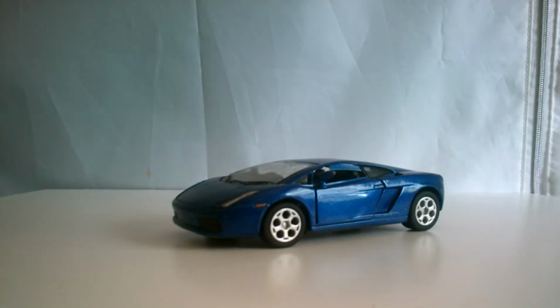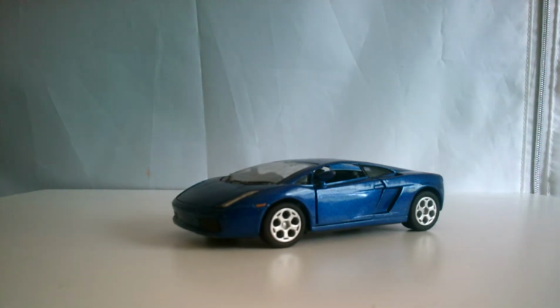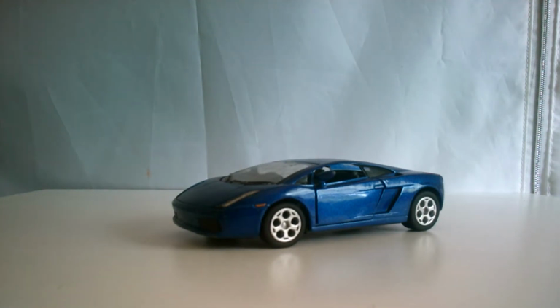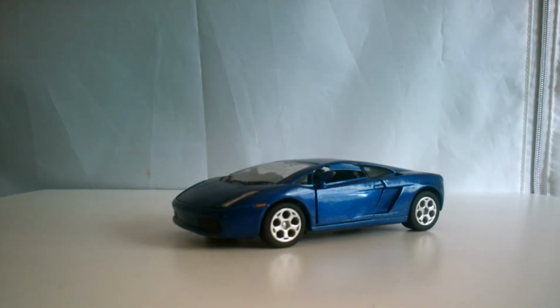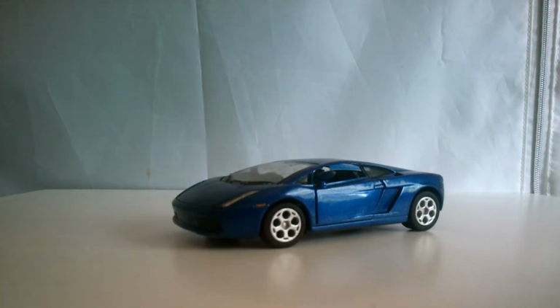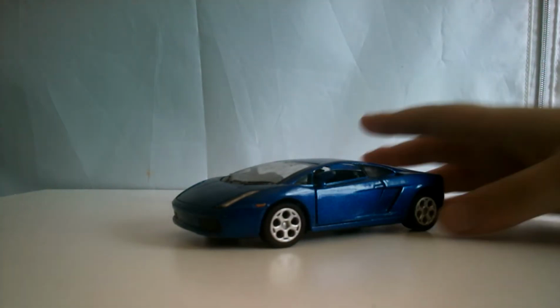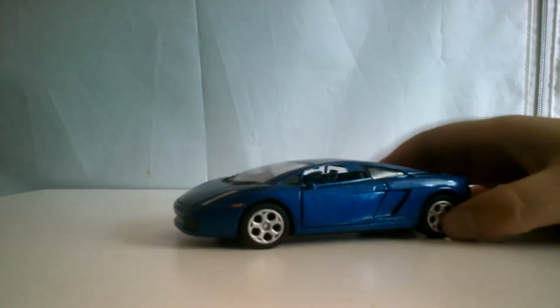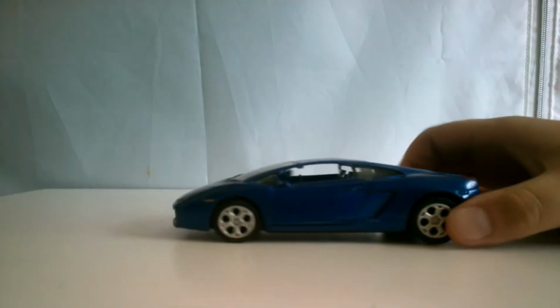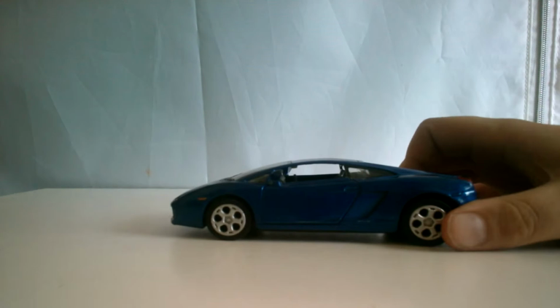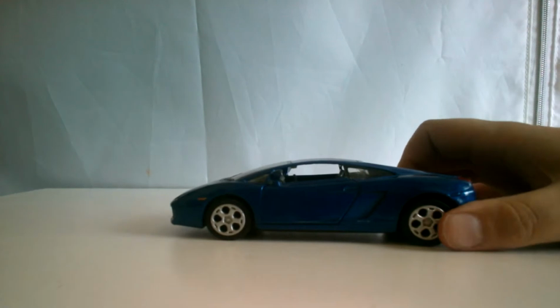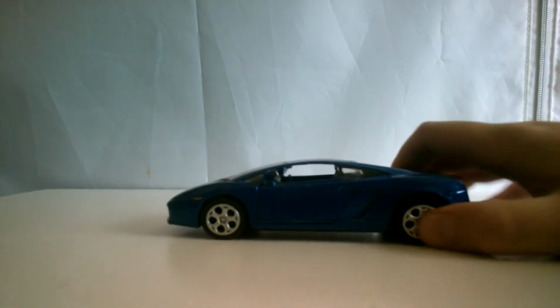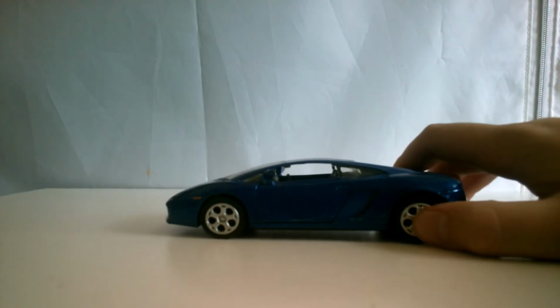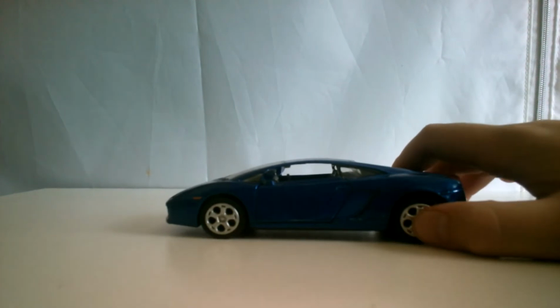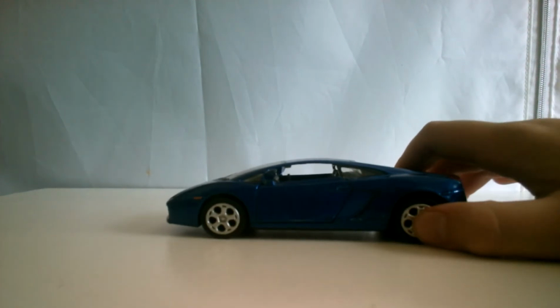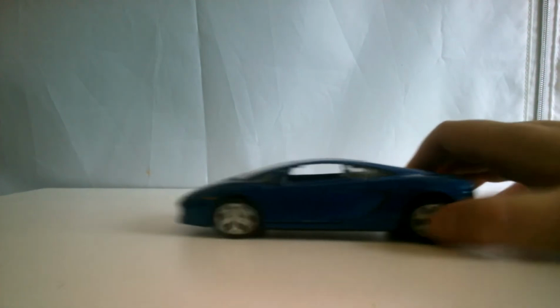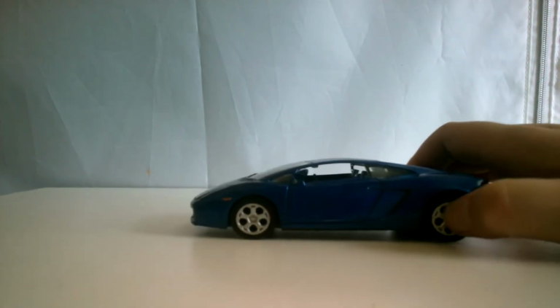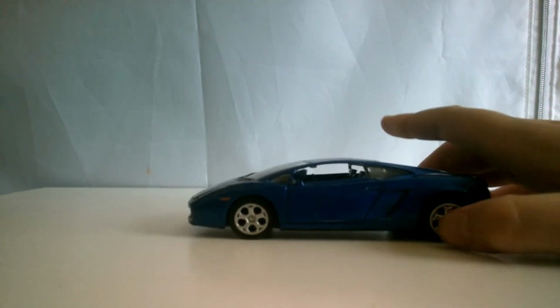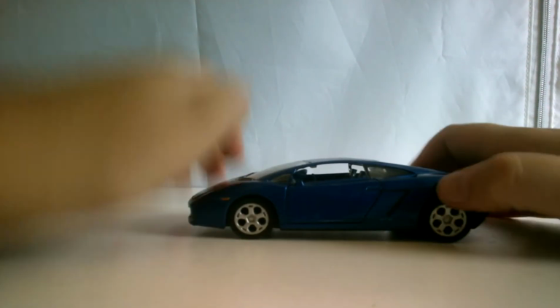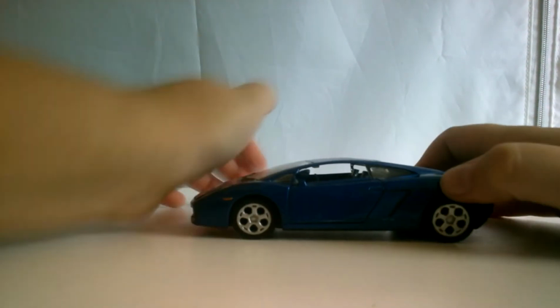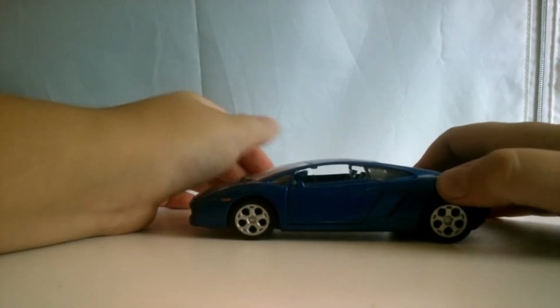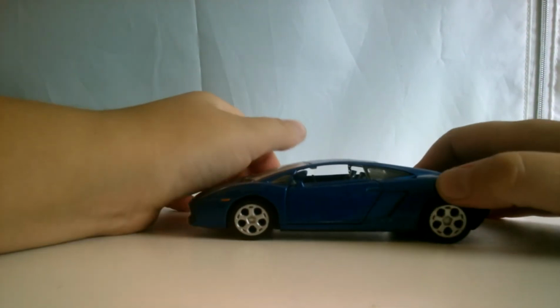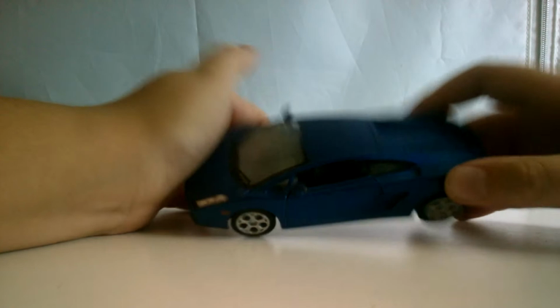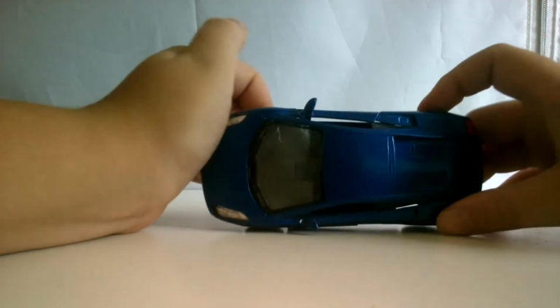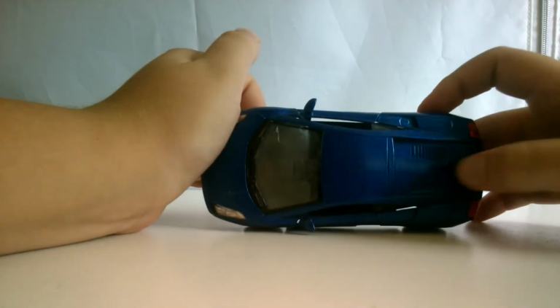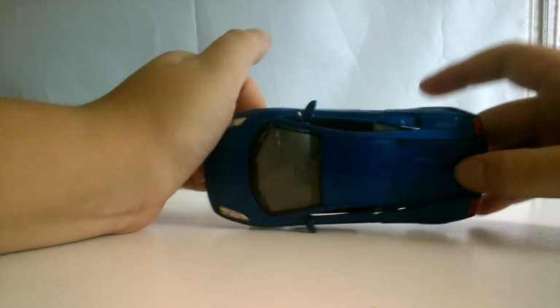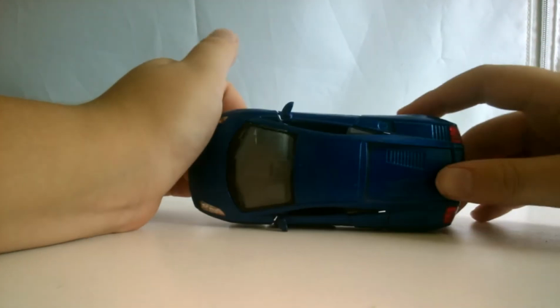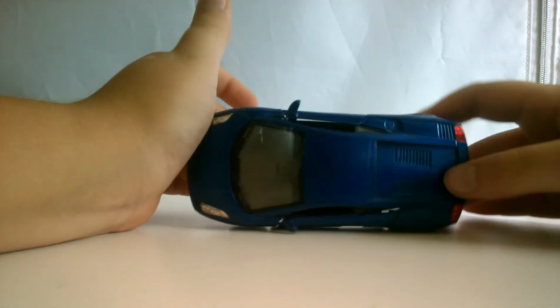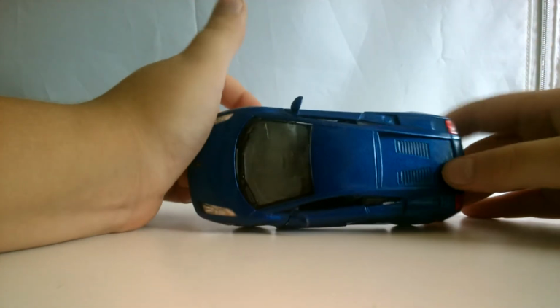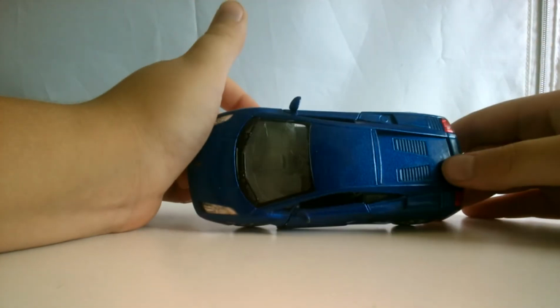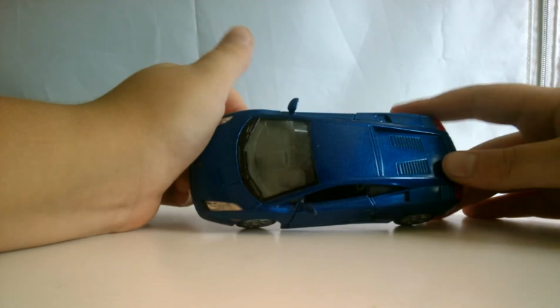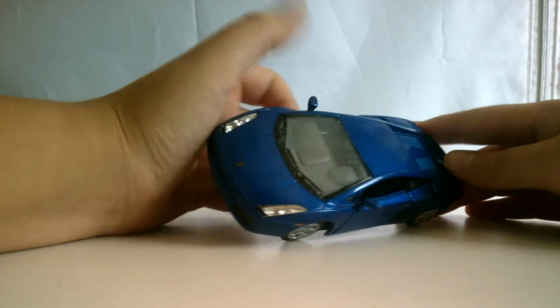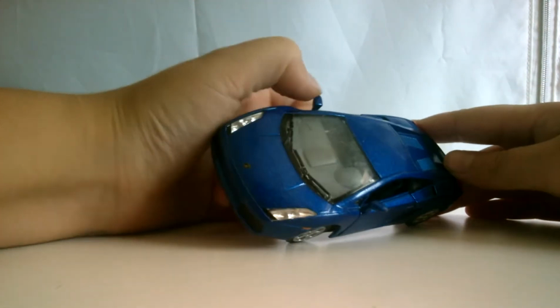This one does not have any modifications on it at all. It's just a plain old Lamborghini with purple paint — or maybe blue, I don't know.